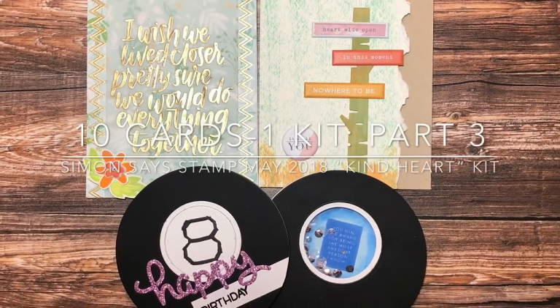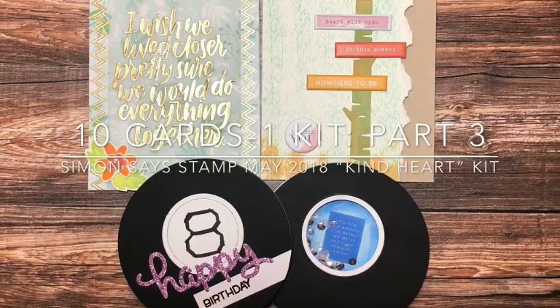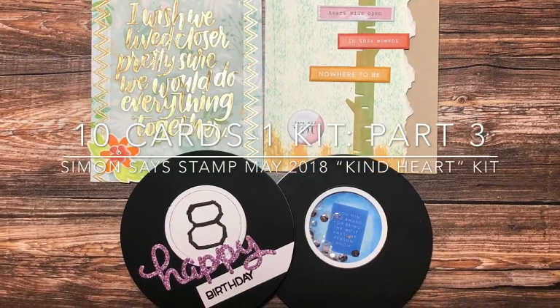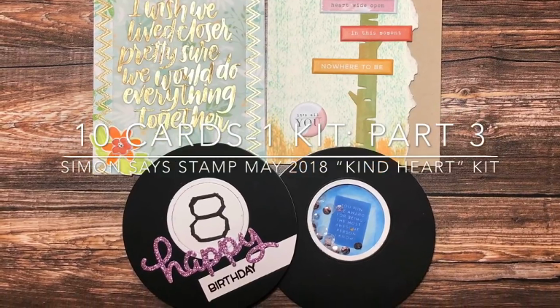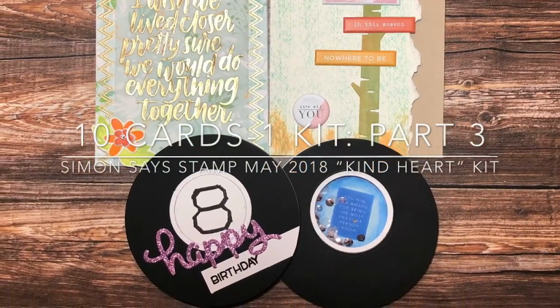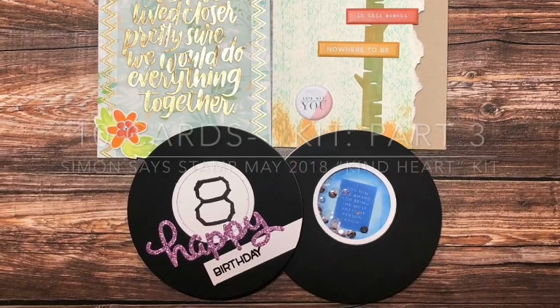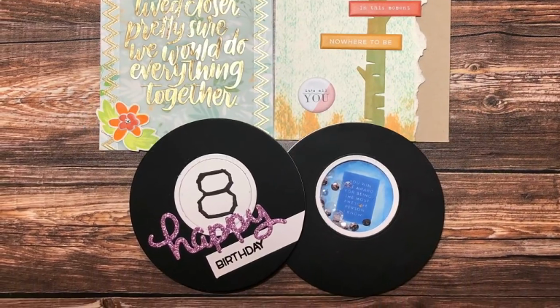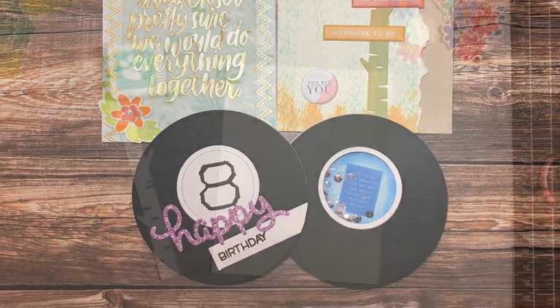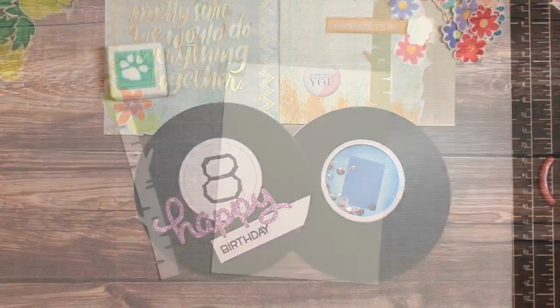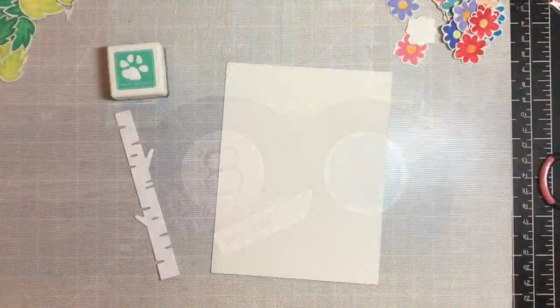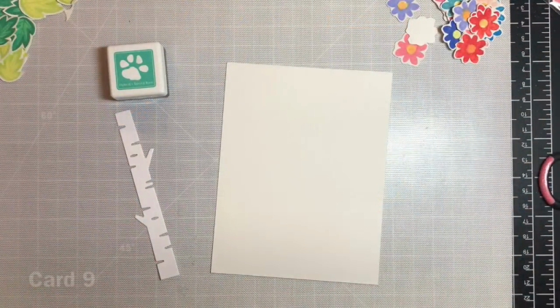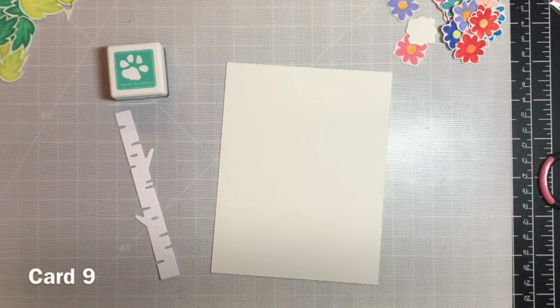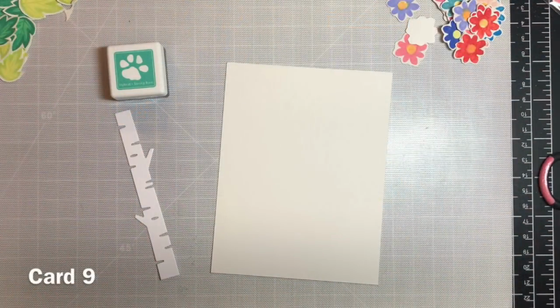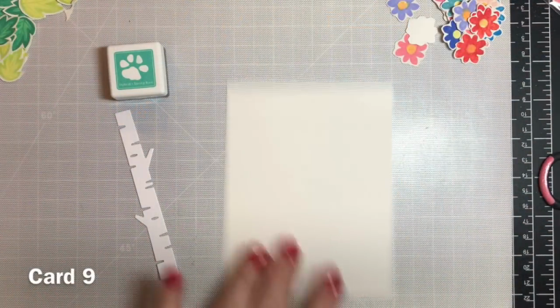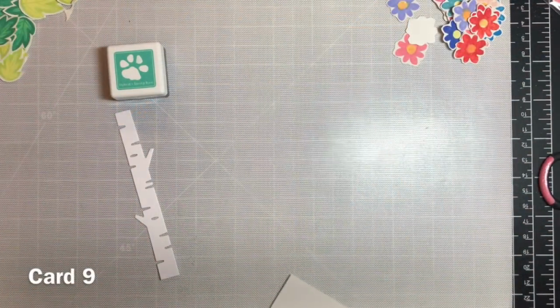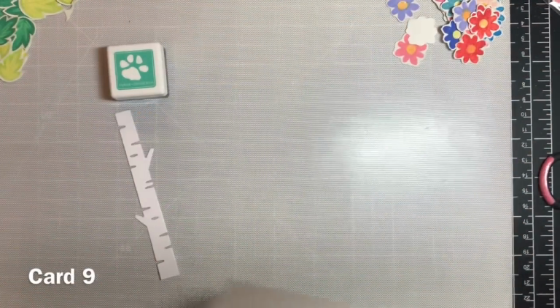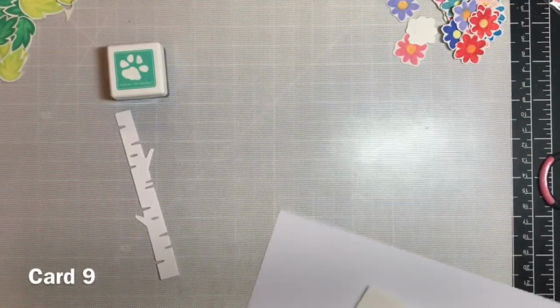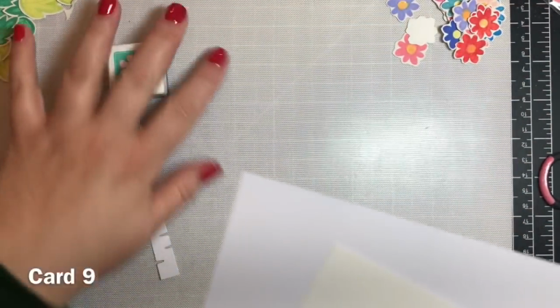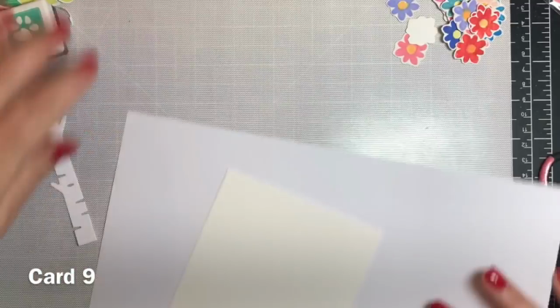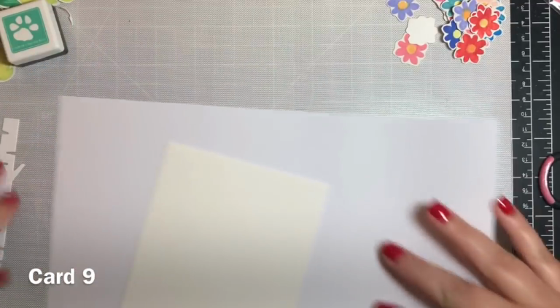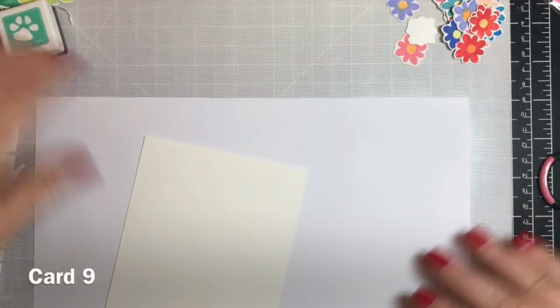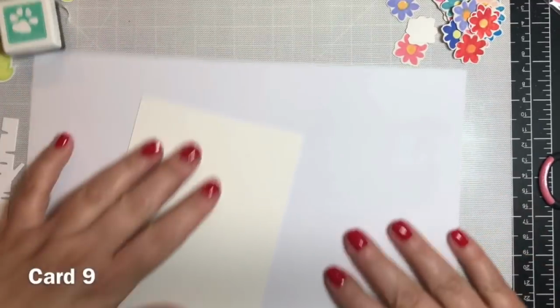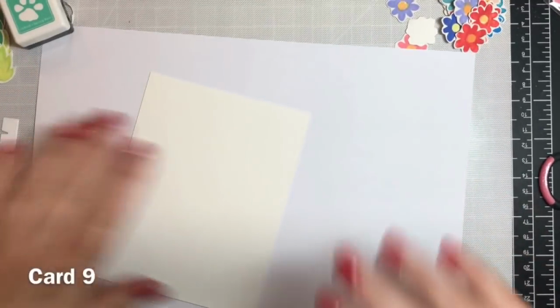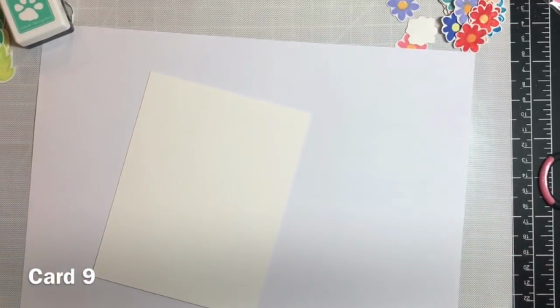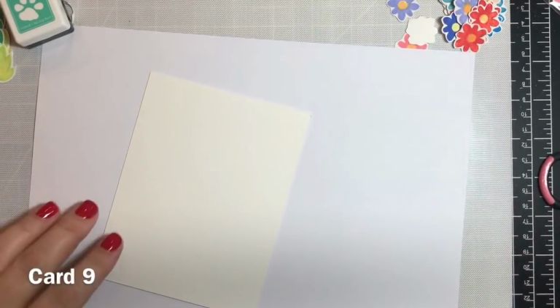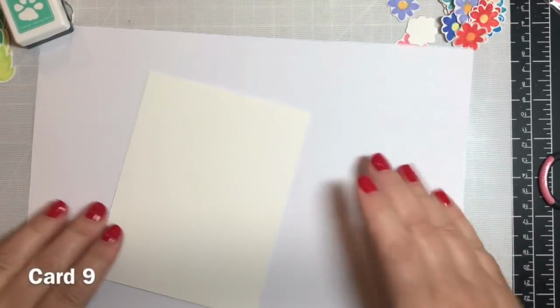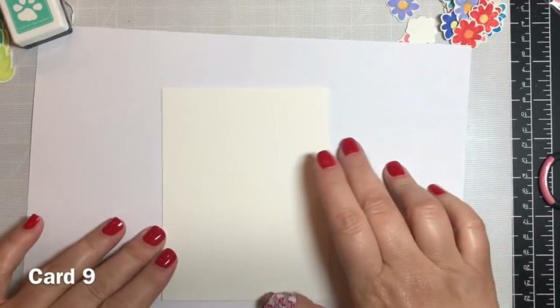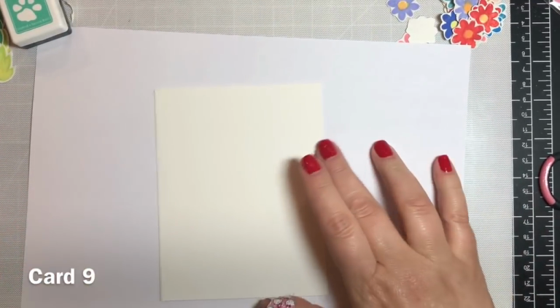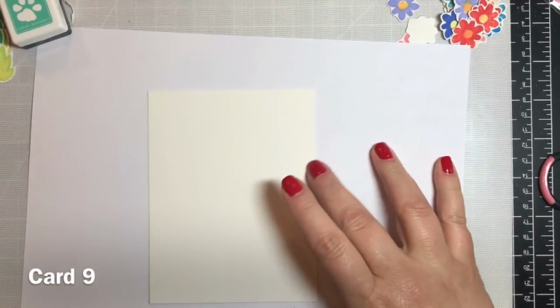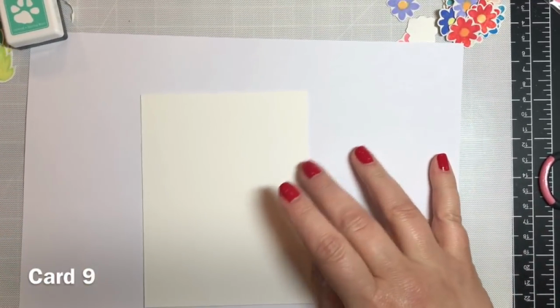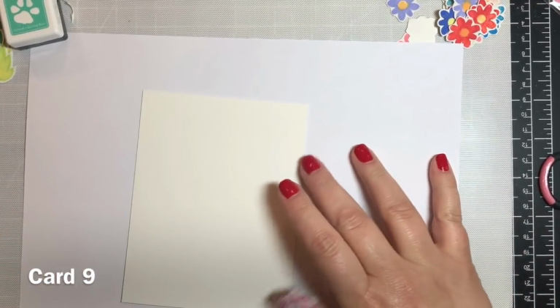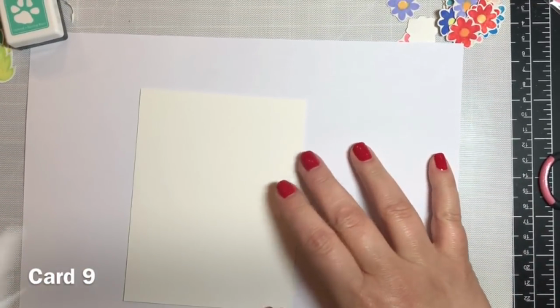Hey everyone, welcome to part 3 of my 10 Cards 1 Kit series for Simon Says Stamp's May 2018 Kind Heart Kit. Let's get started with card number 9.